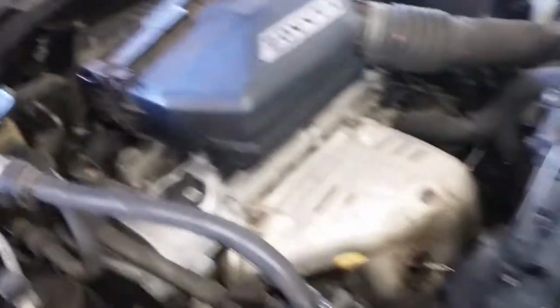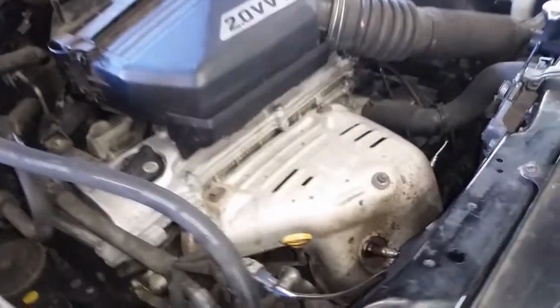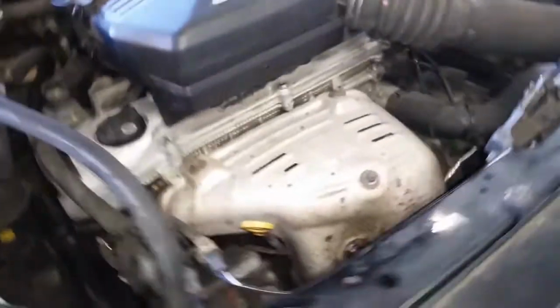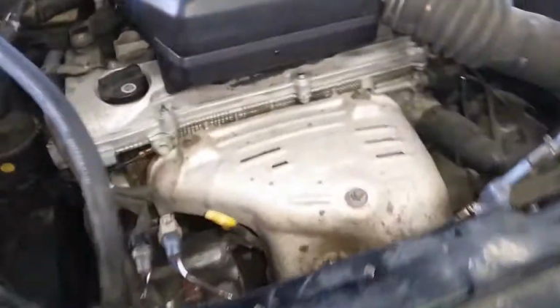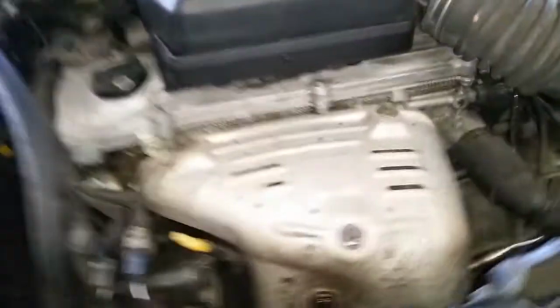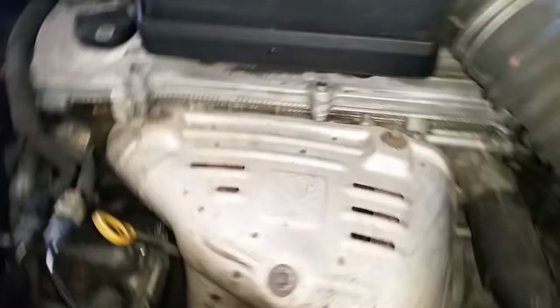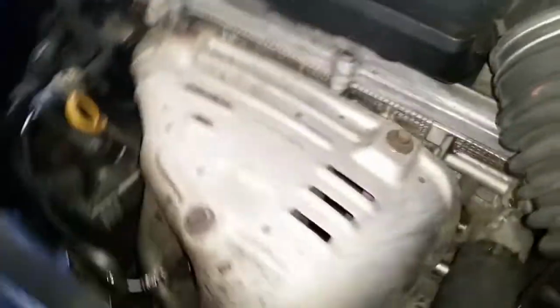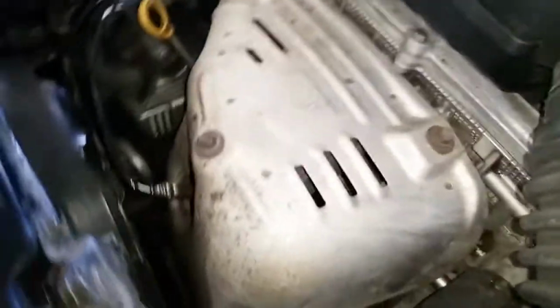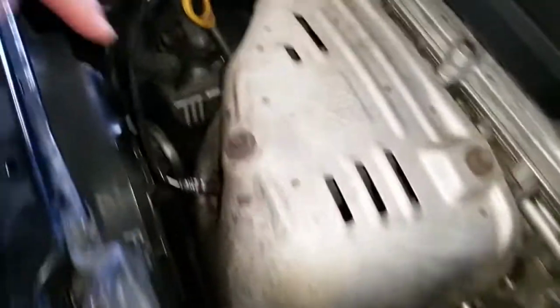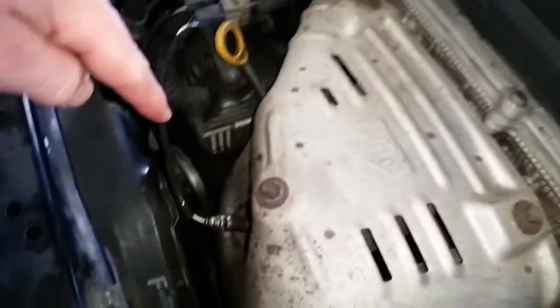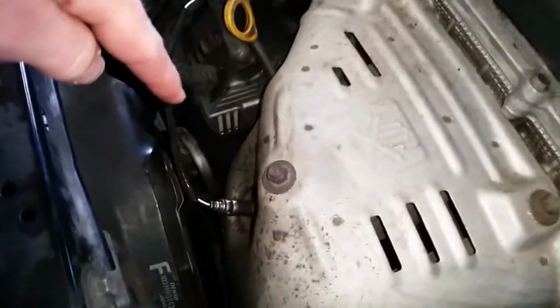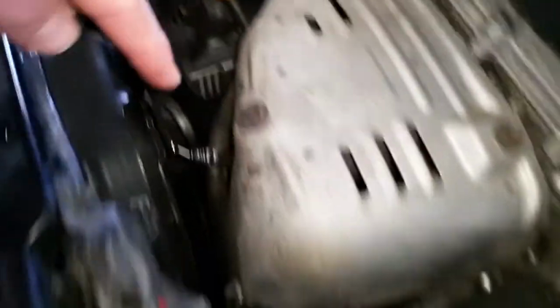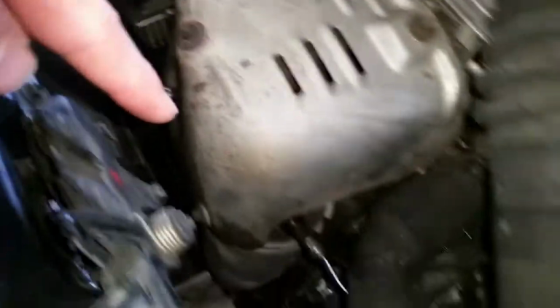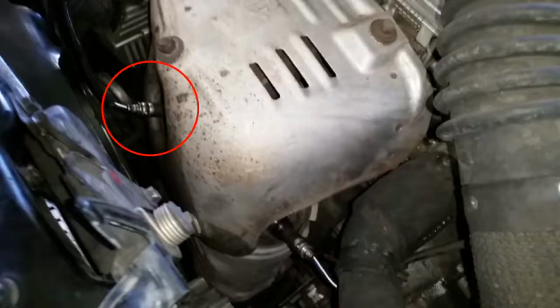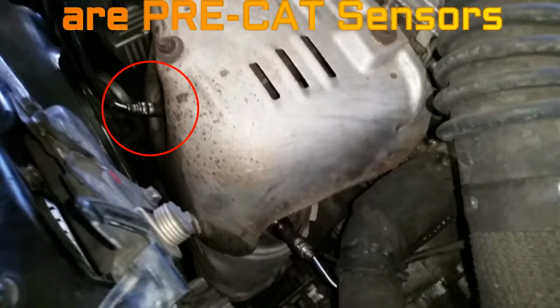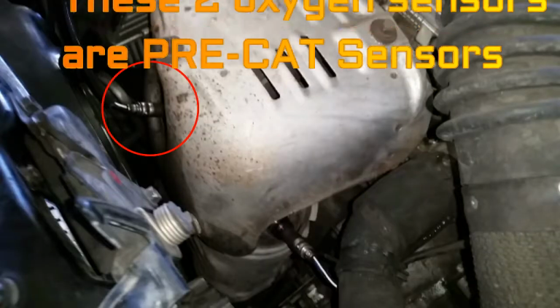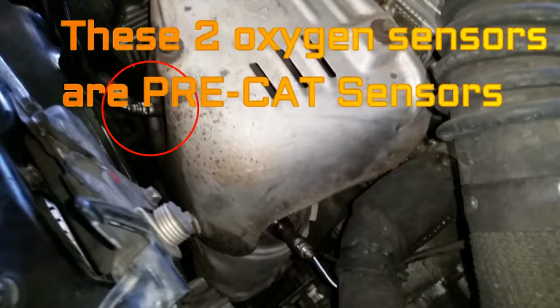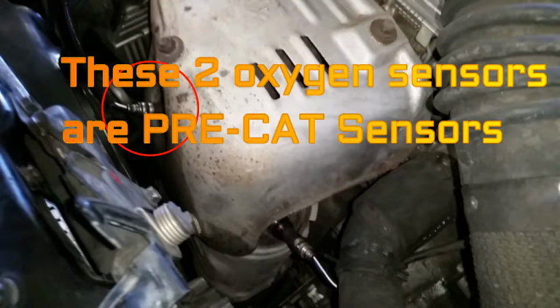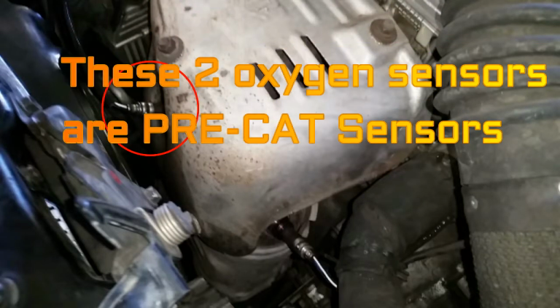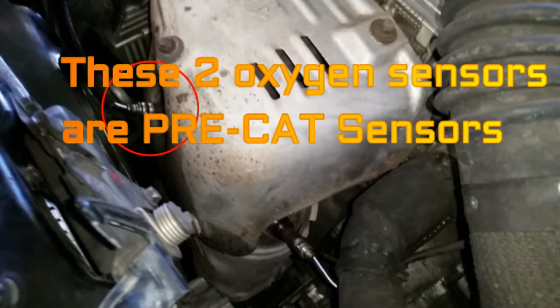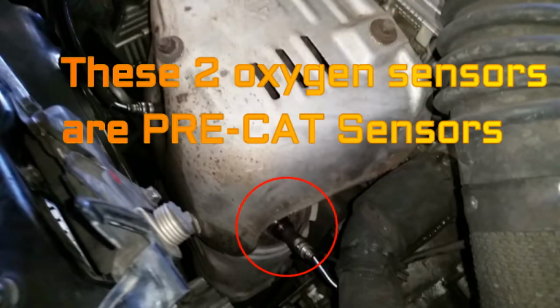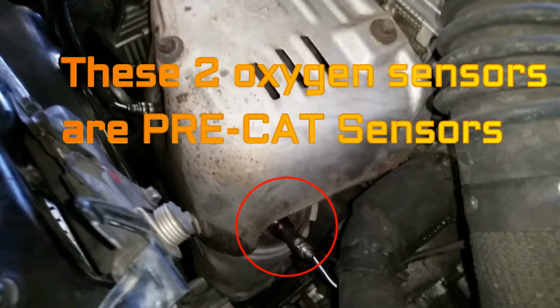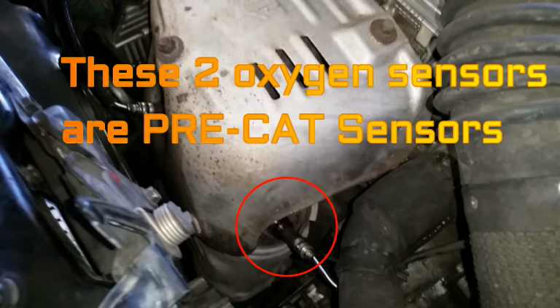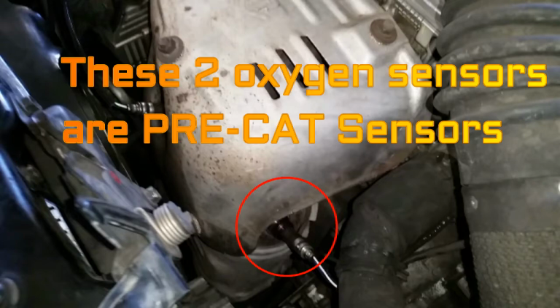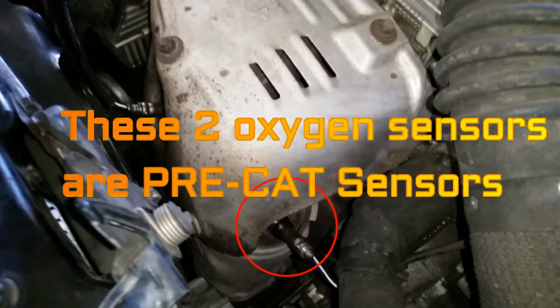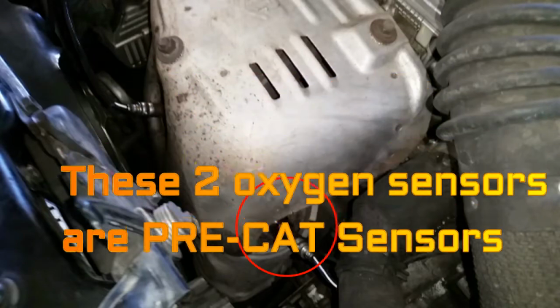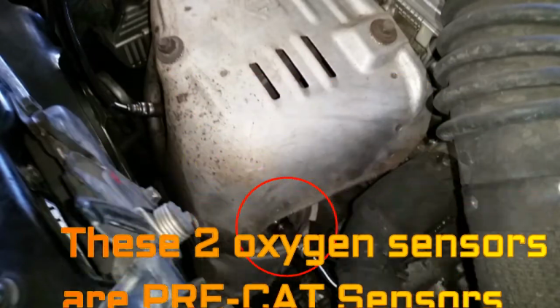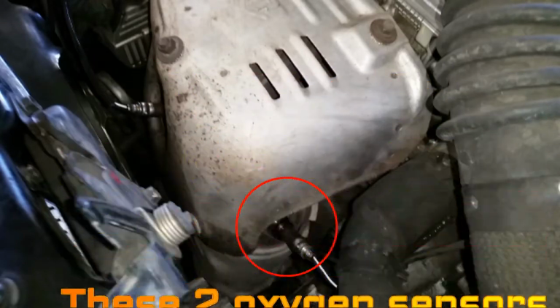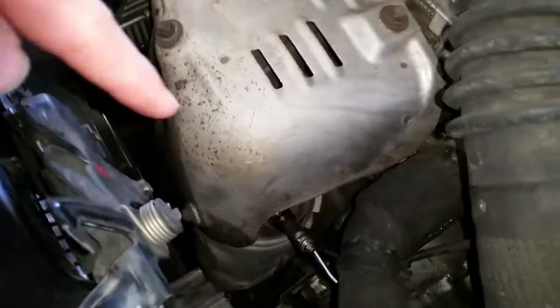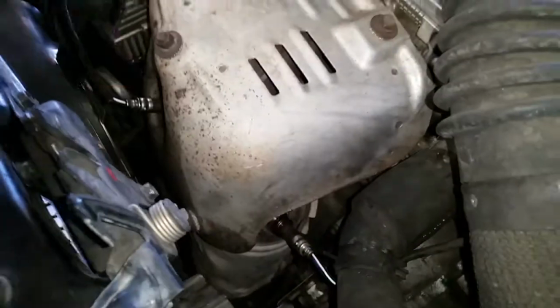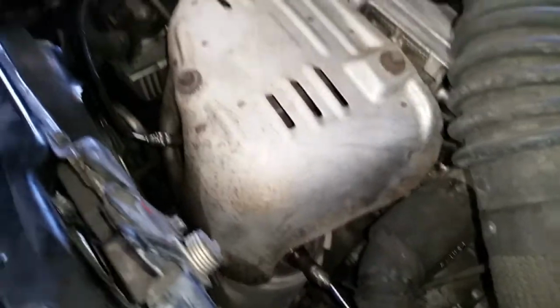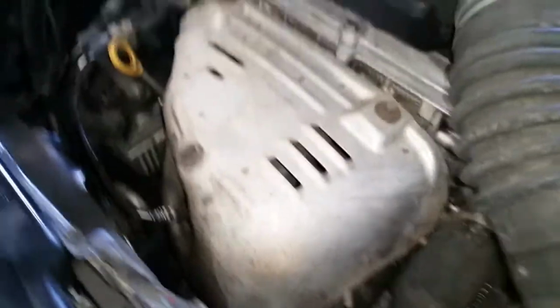O2 sensors are right here on top — you actually have two, before they cut by the converter.